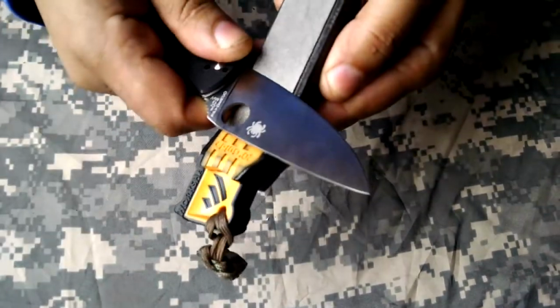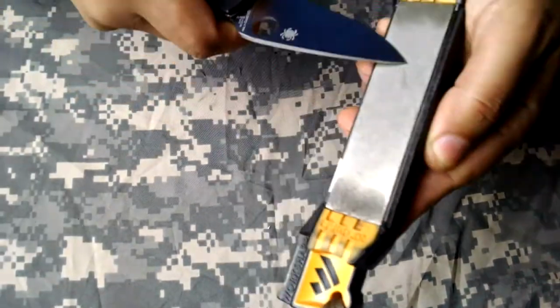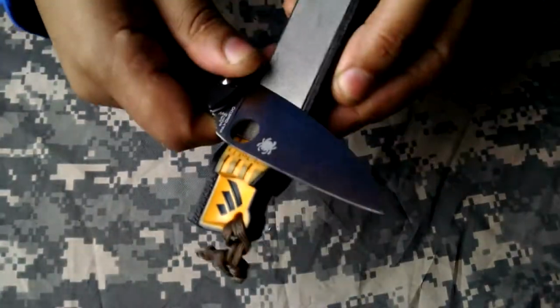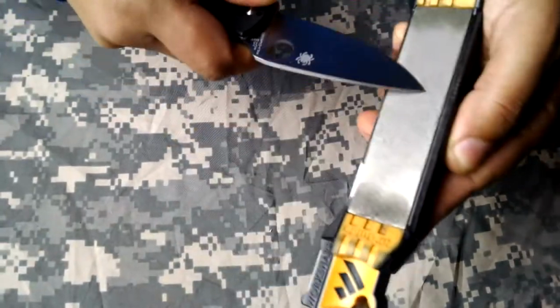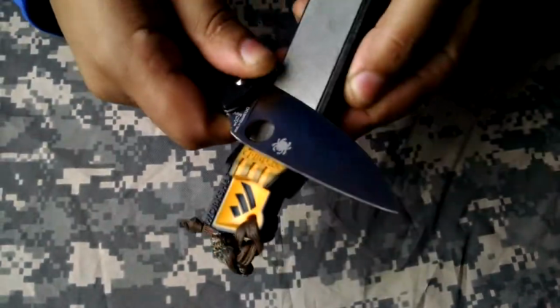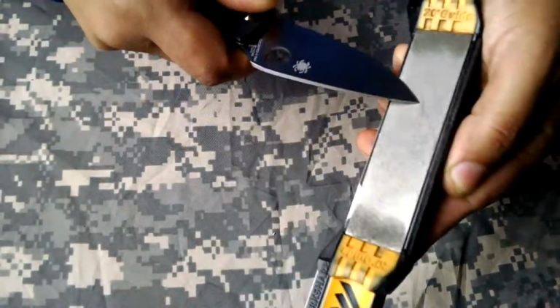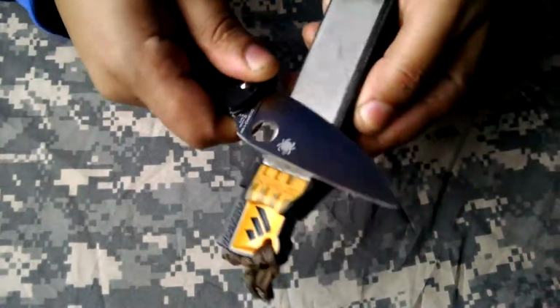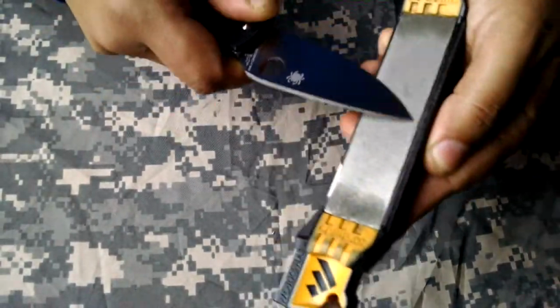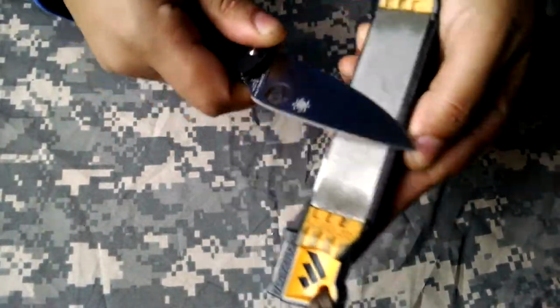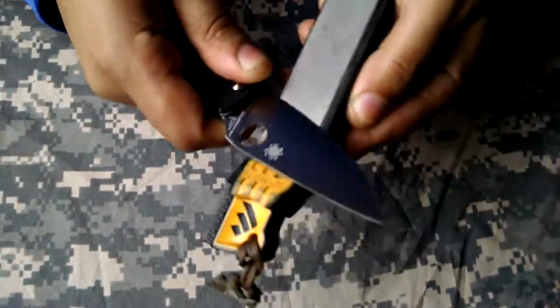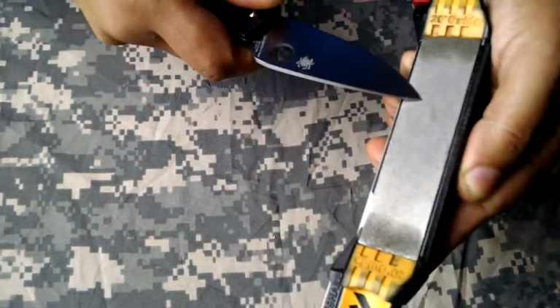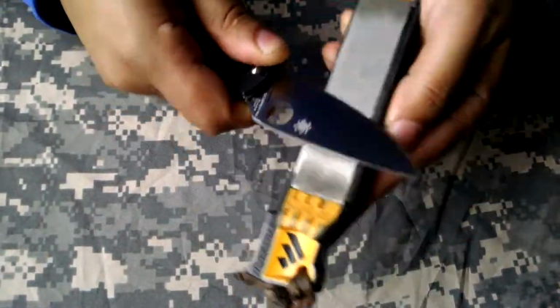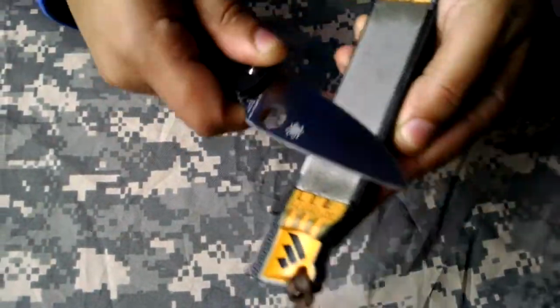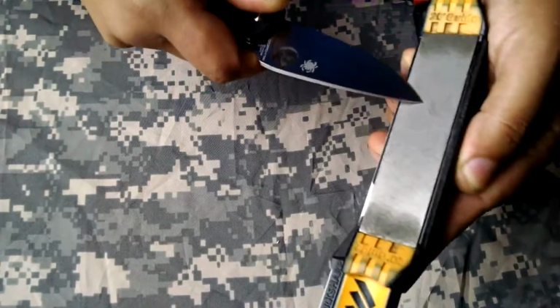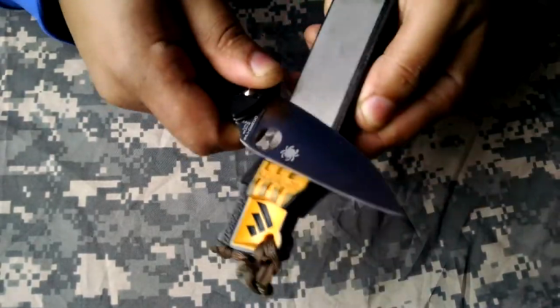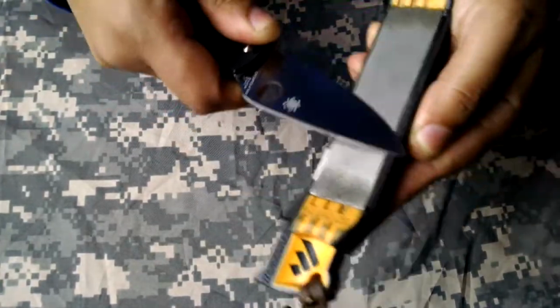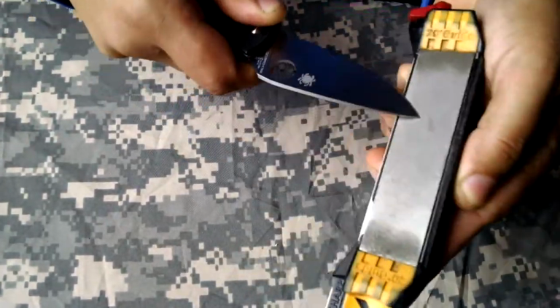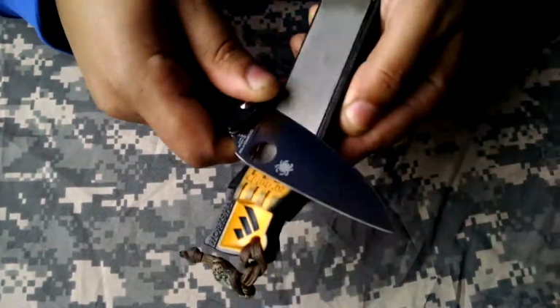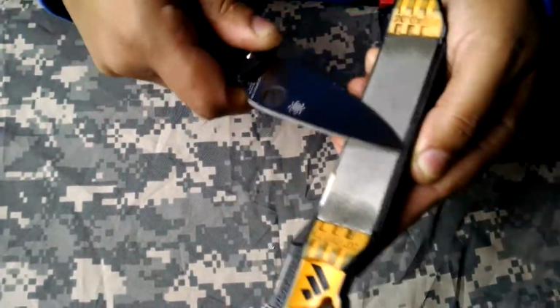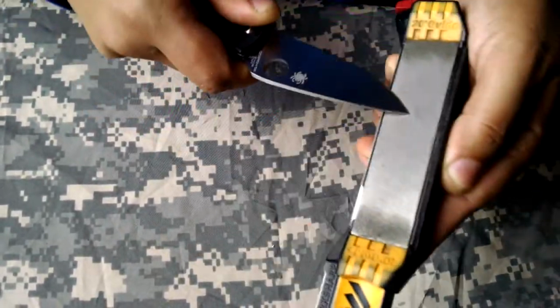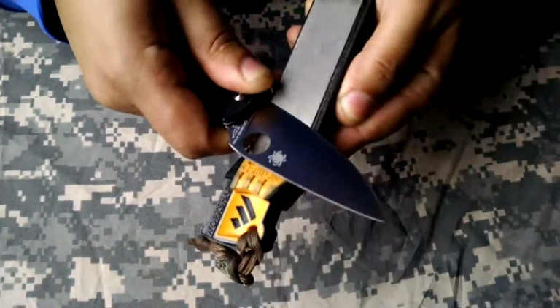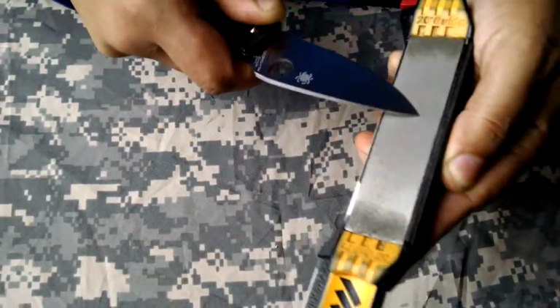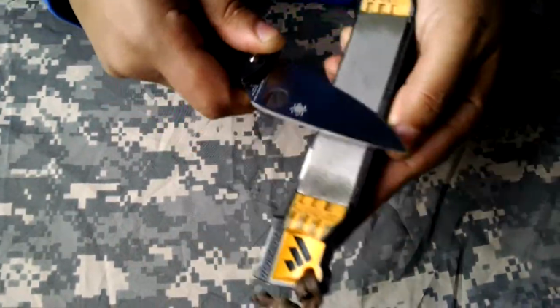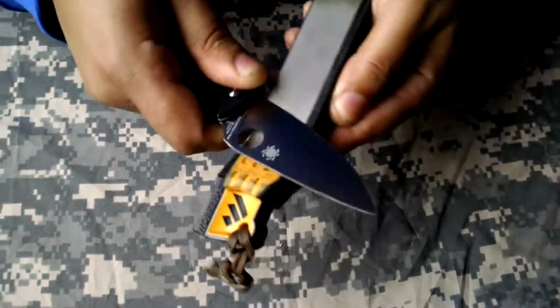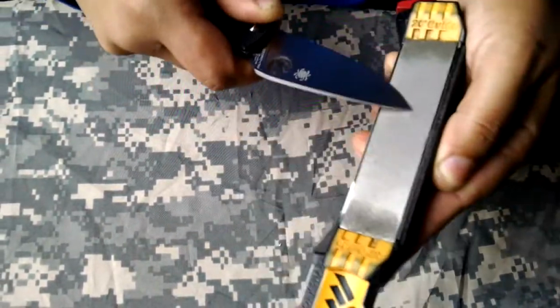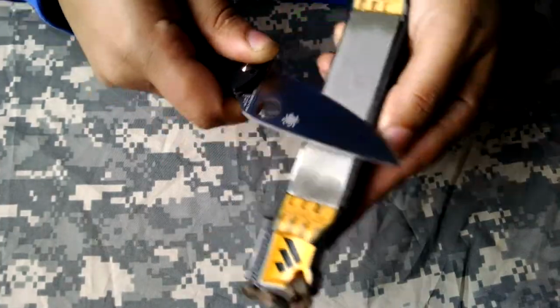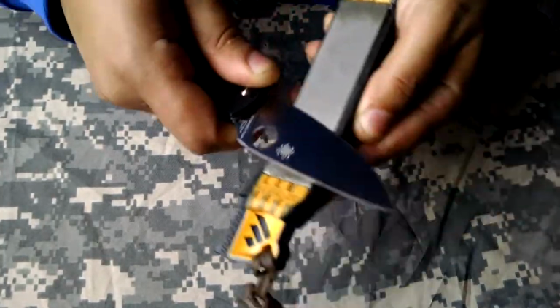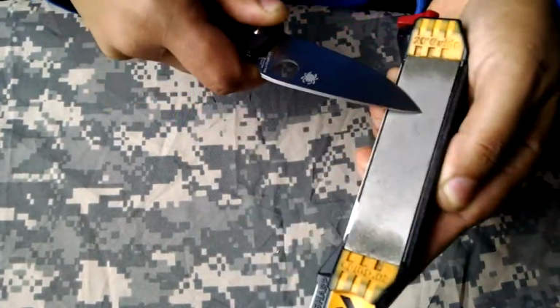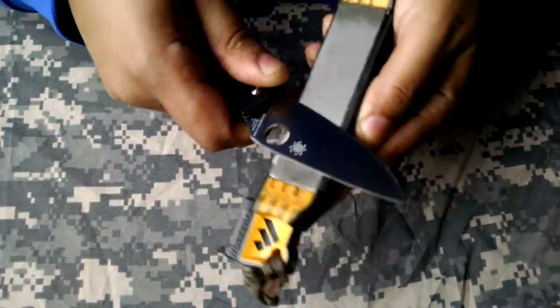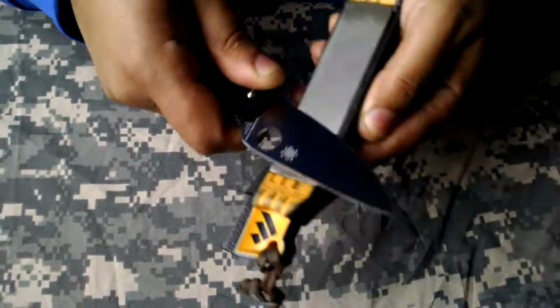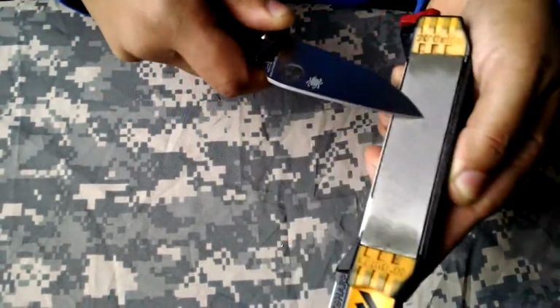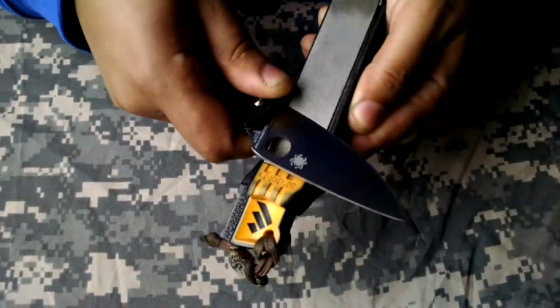The WorkSharp Heel Sharpener comes with these little diamond abrasives. This is the coarse side, and this is the side I'm going to start with. Diamonds eventually wear out, and I've been using this thing a ton.